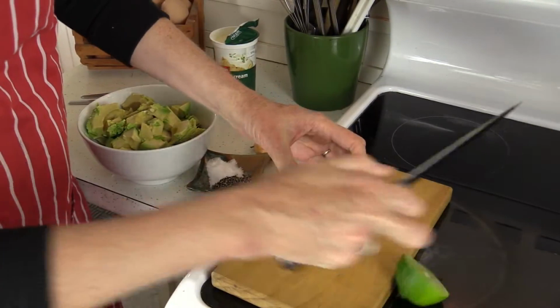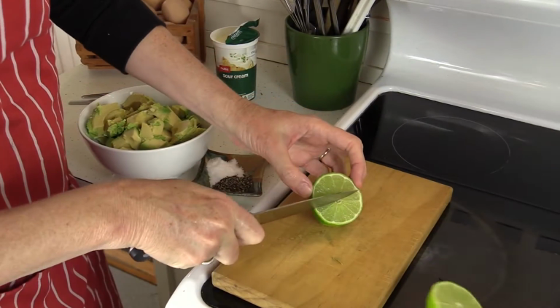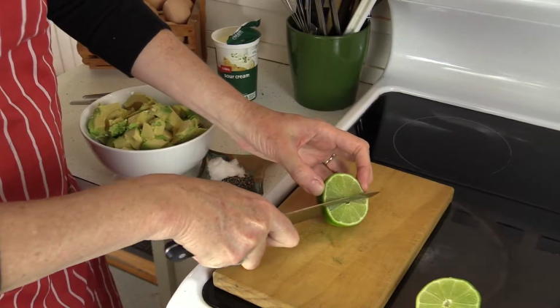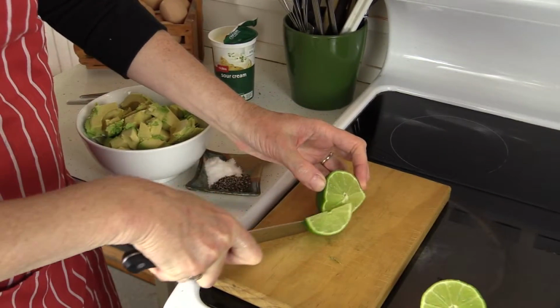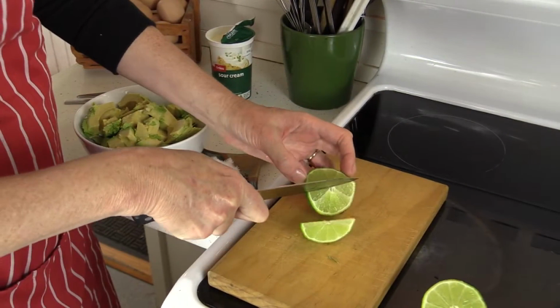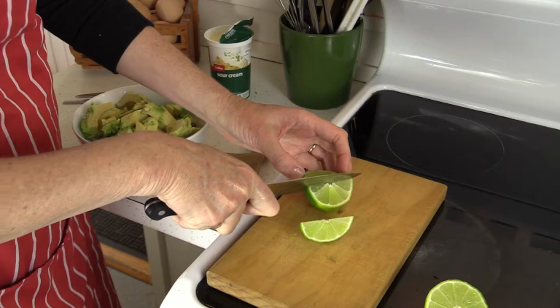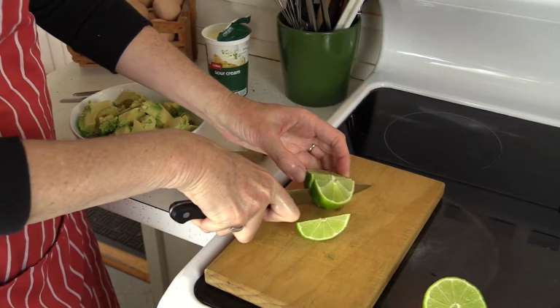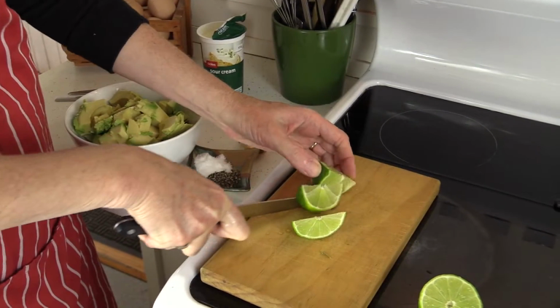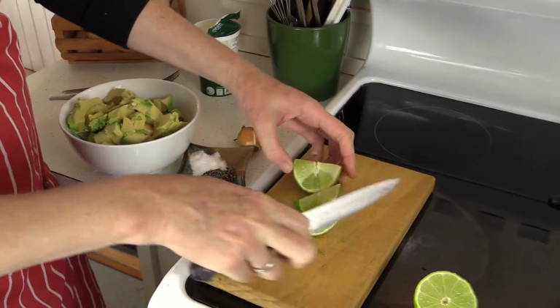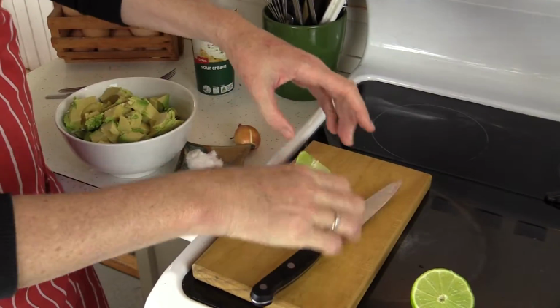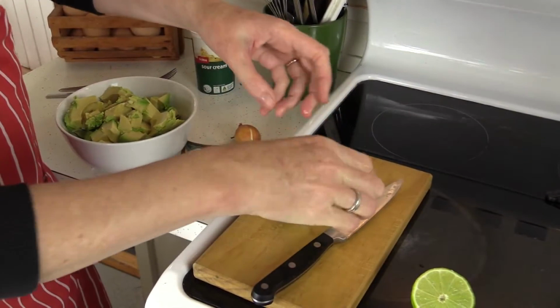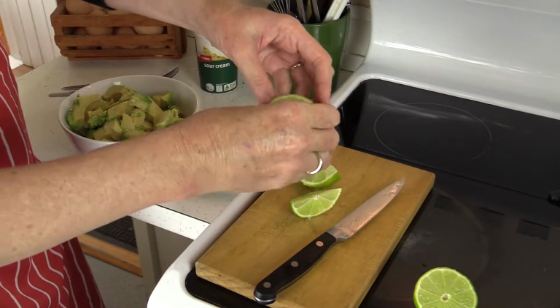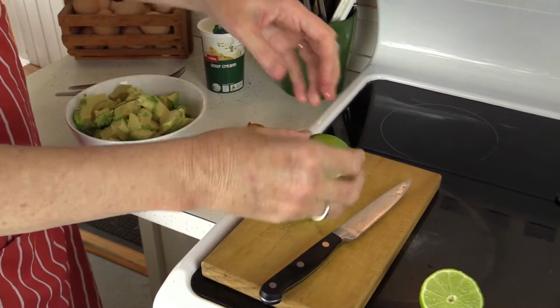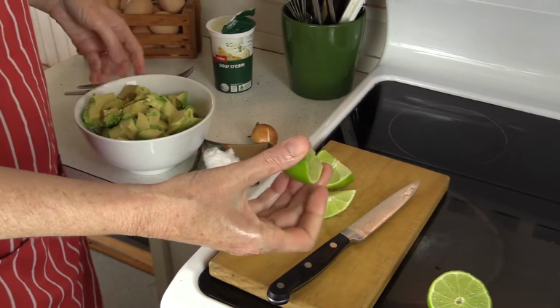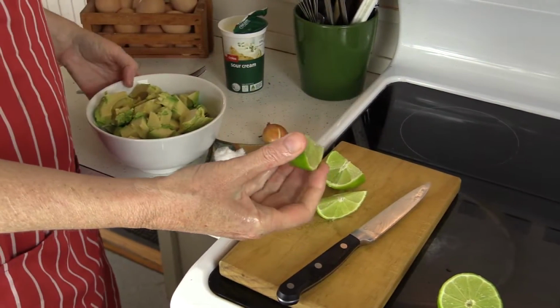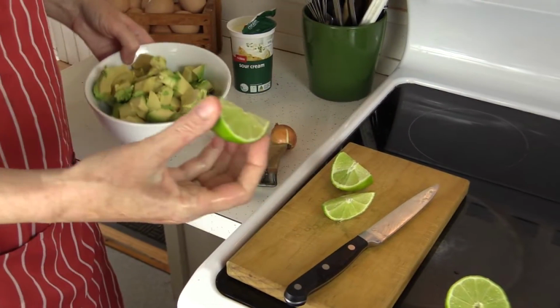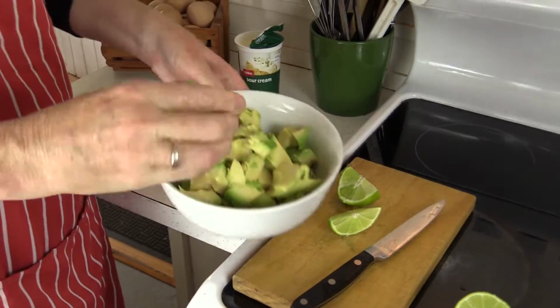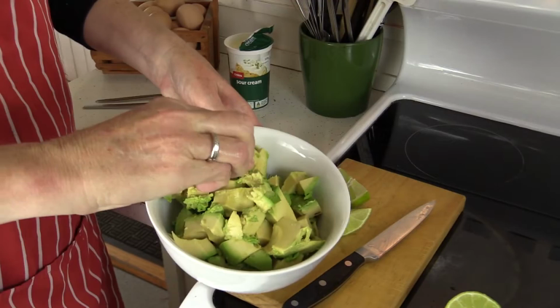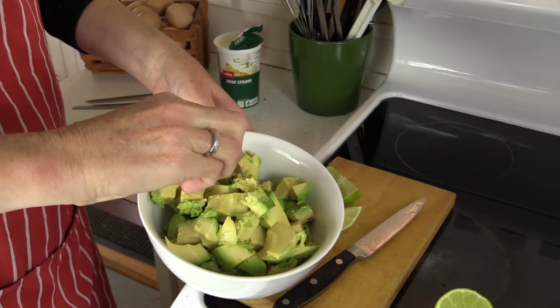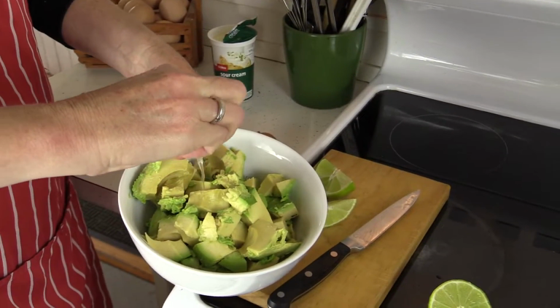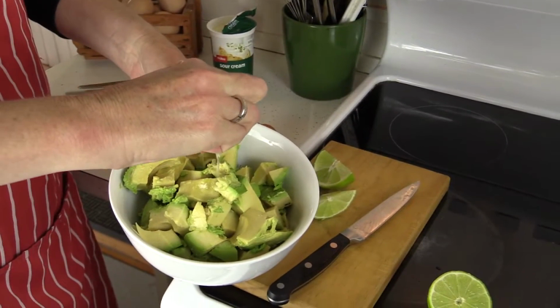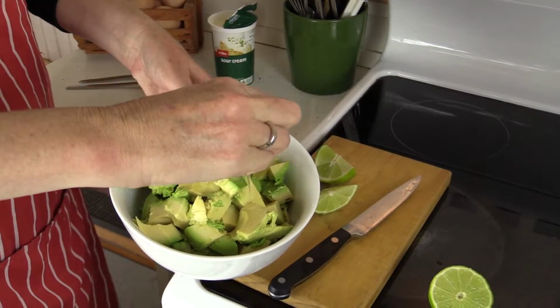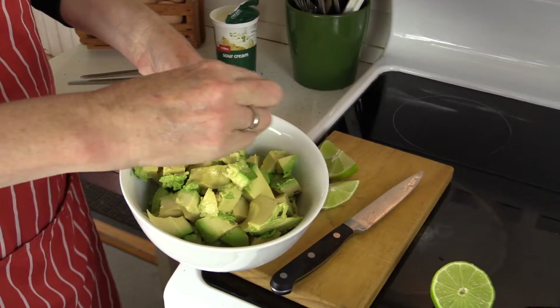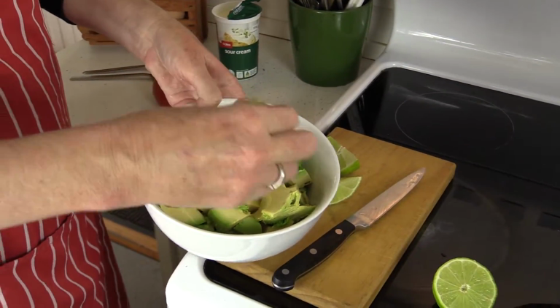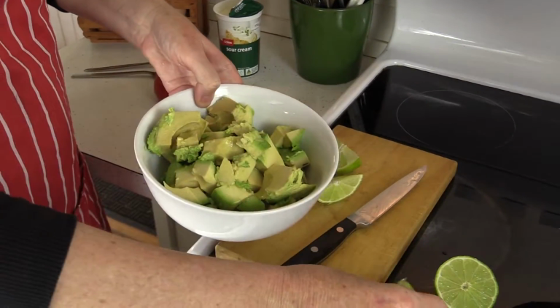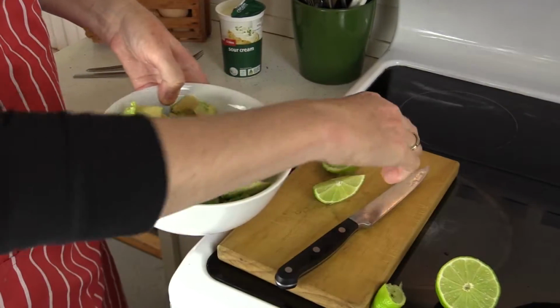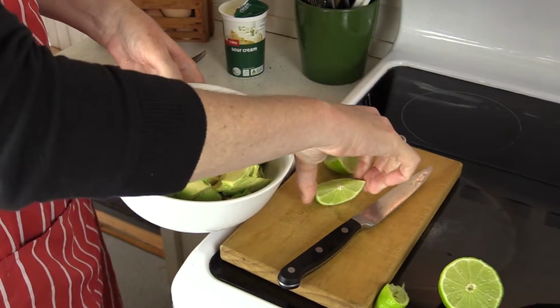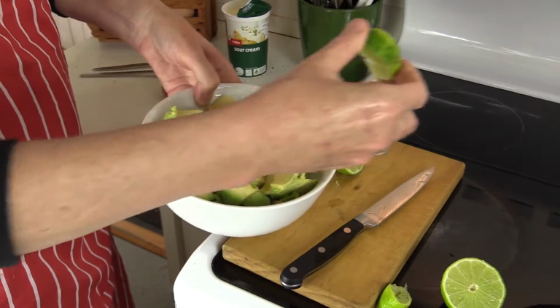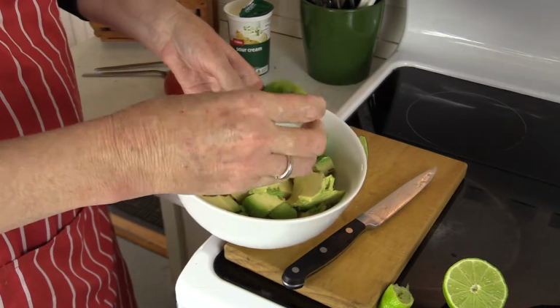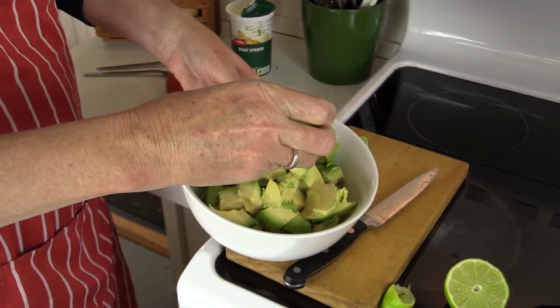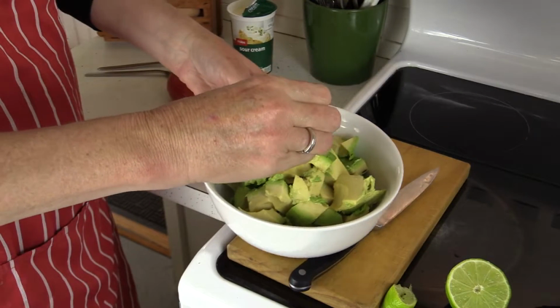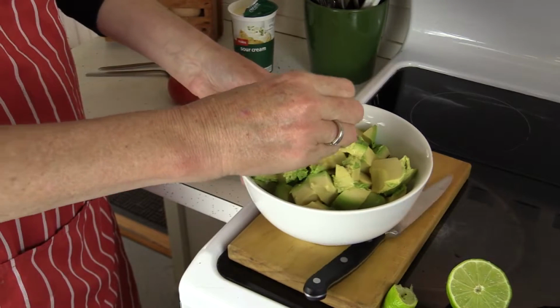As soon as the avocados are open they start getting brown, so you want to get some lime or lemon on there as soon as possible. Just squirt as much lime on there as your family enjoys — we like at least half a lime.